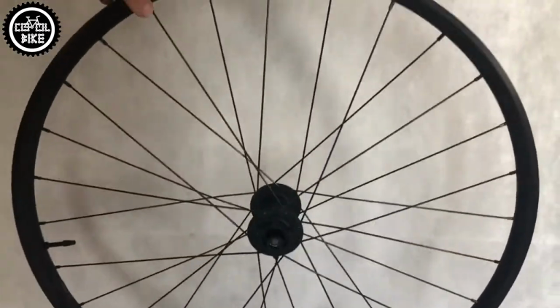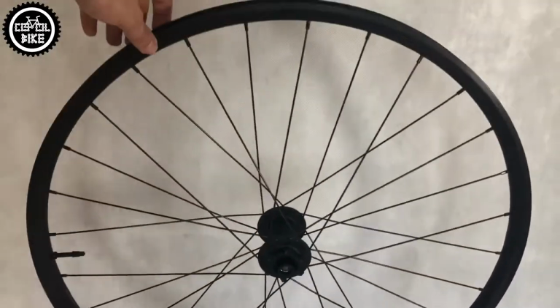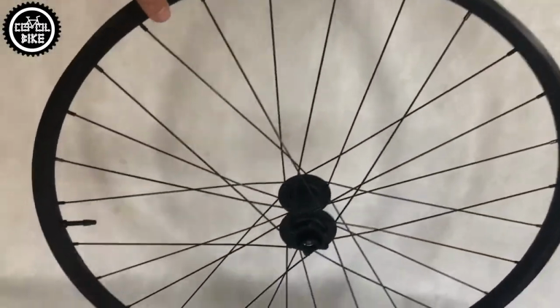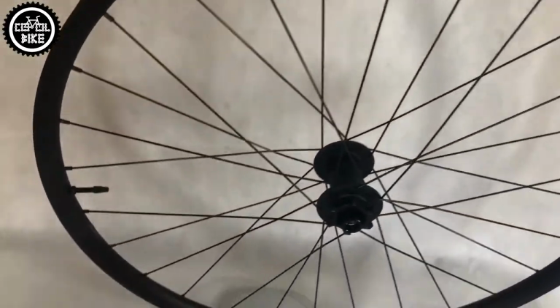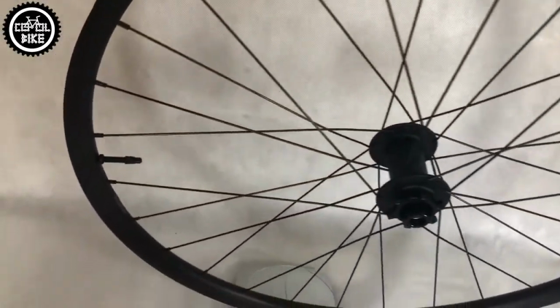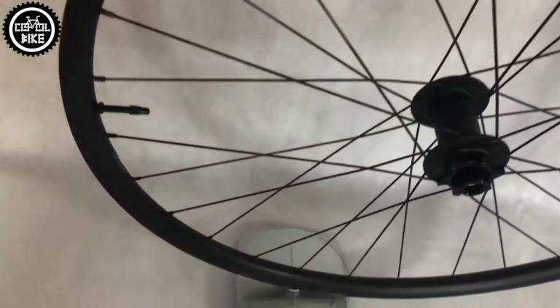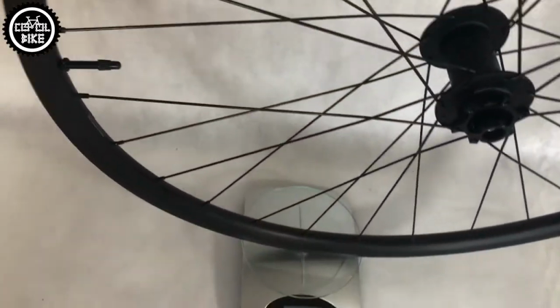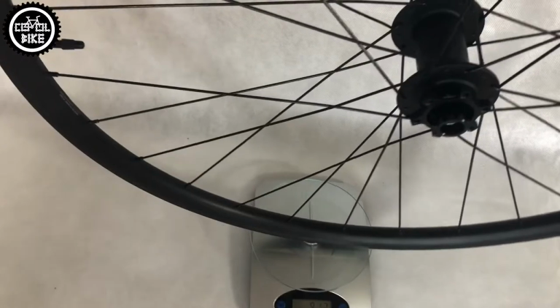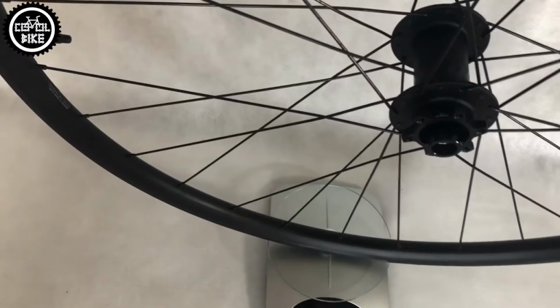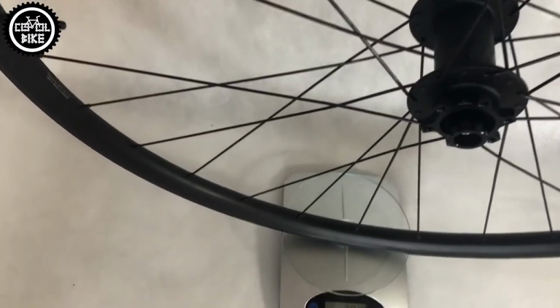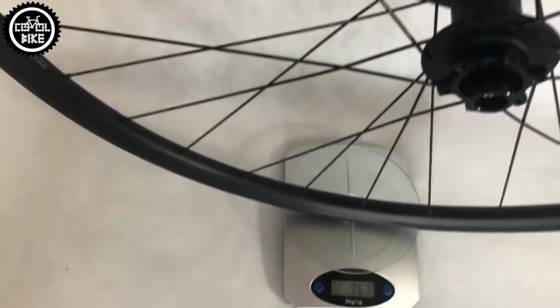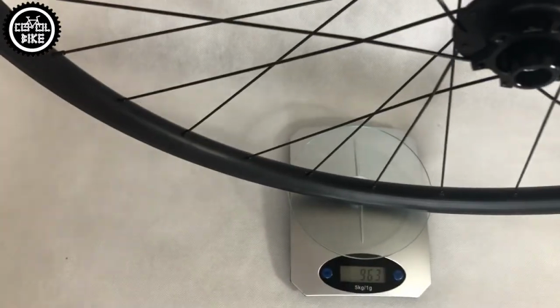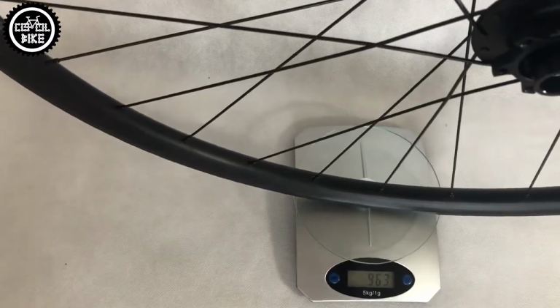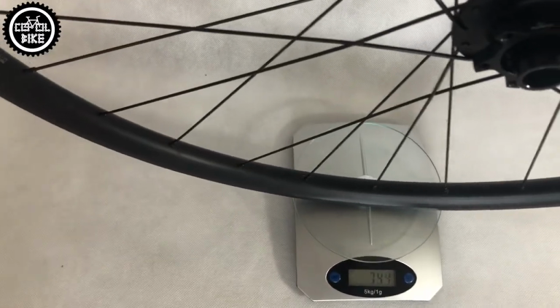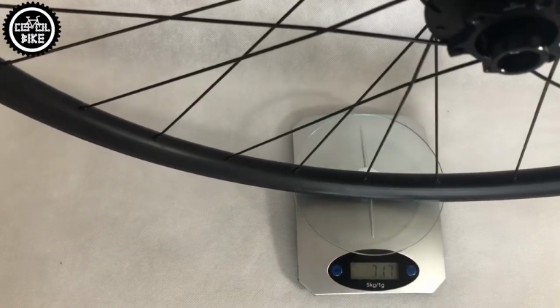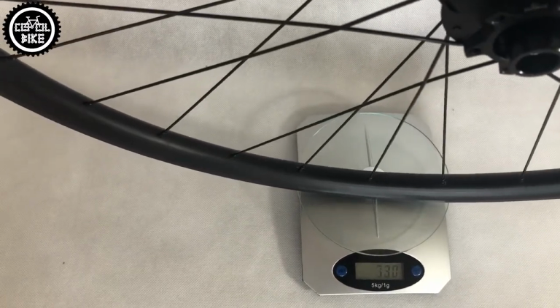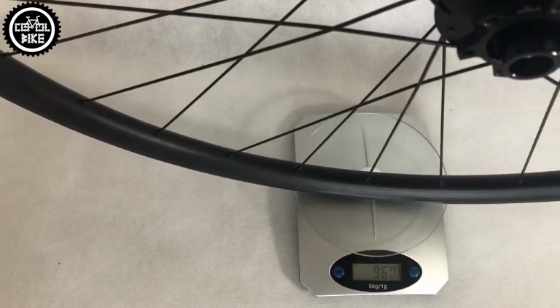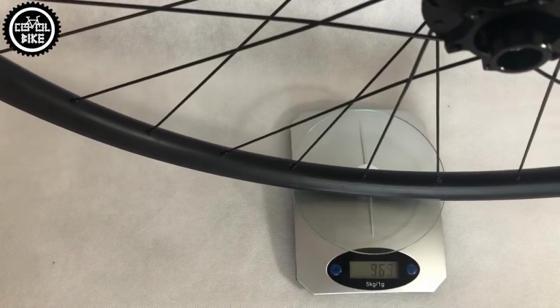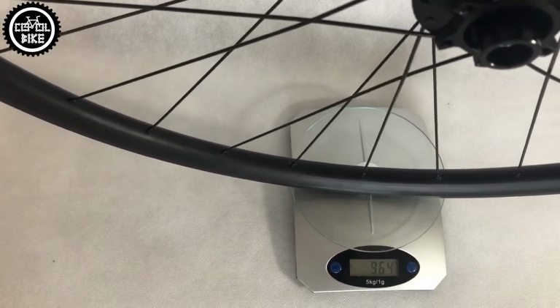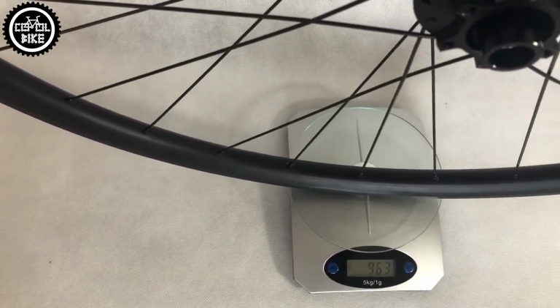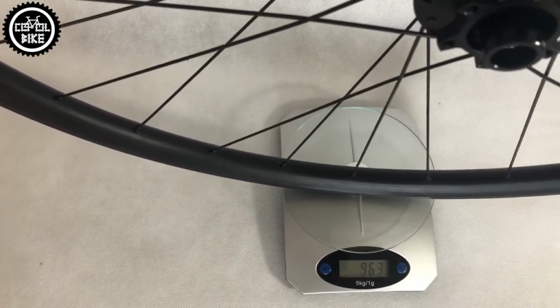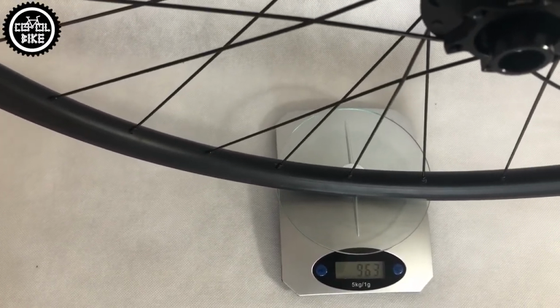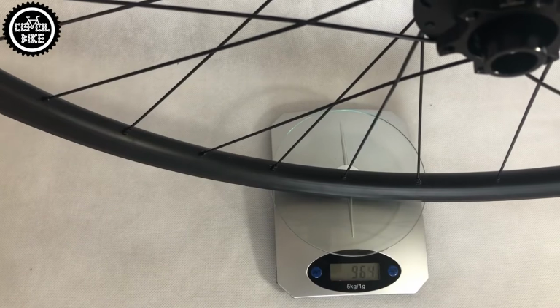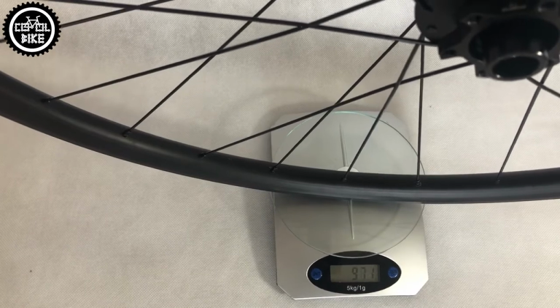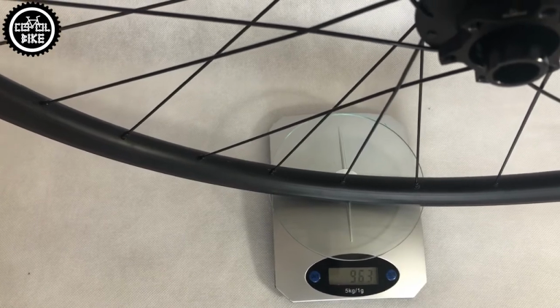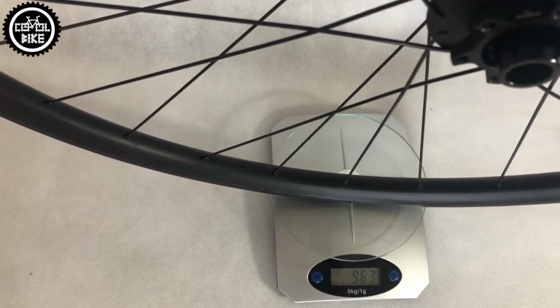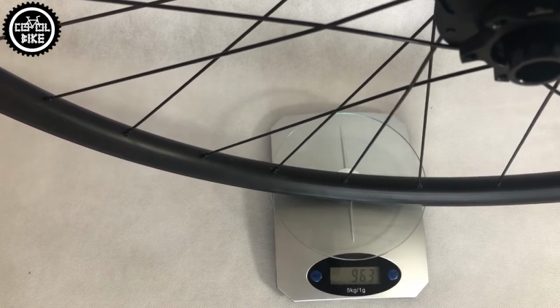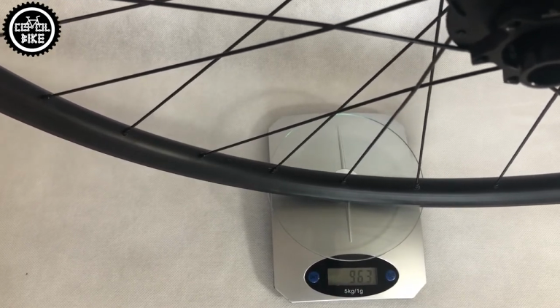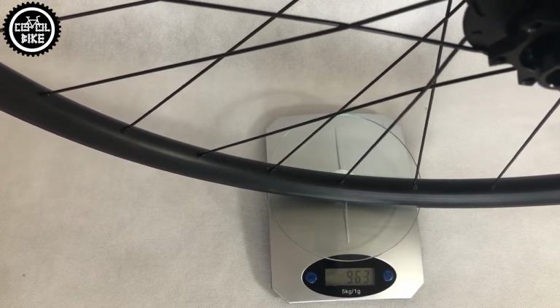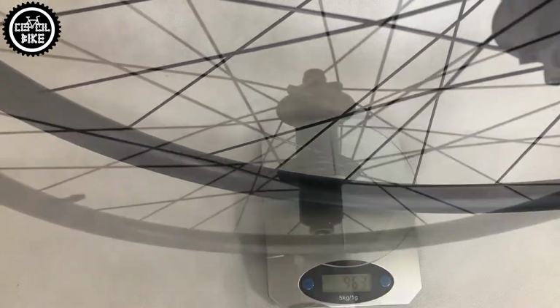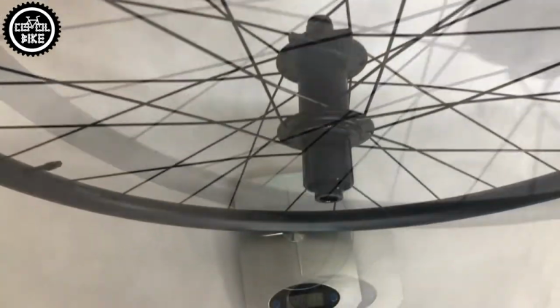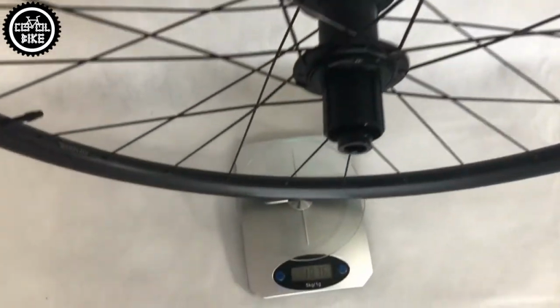They weigh just over 2kg. They have 28 spokes and spin on a hub with cartridge bearings. The rear hub is easily disassembled and has 3 pawls and 54 points of engagement.